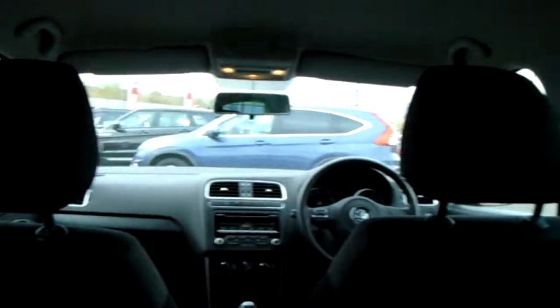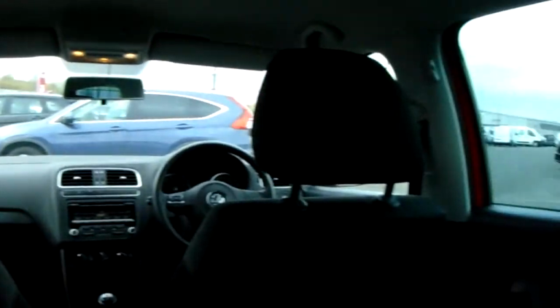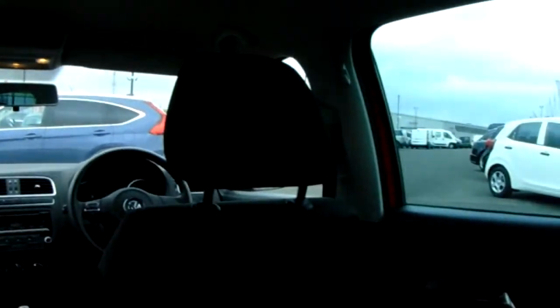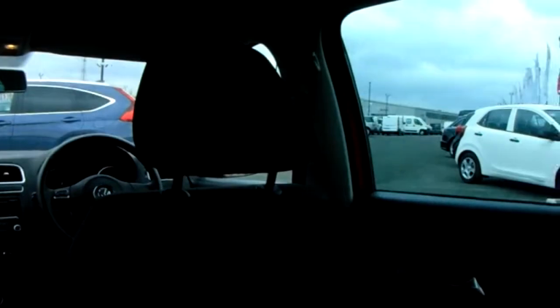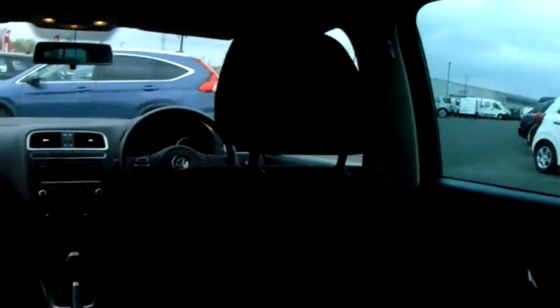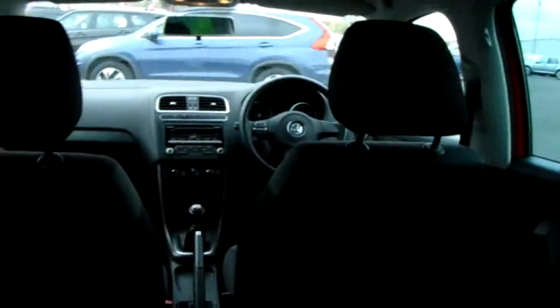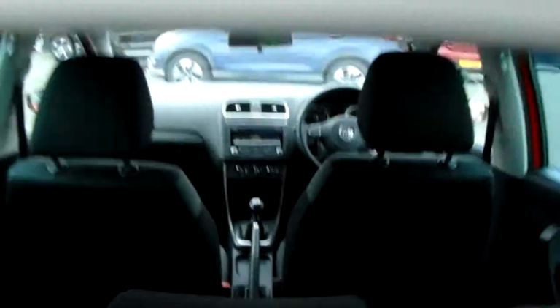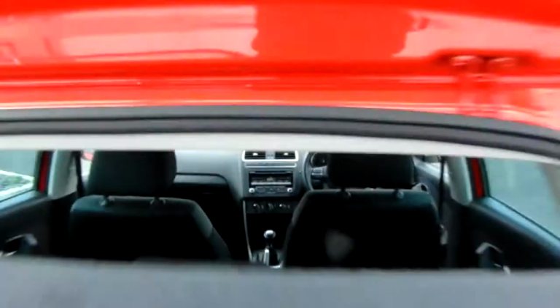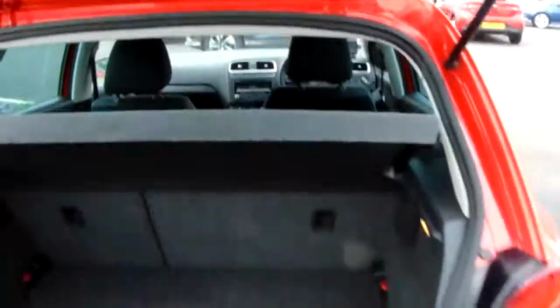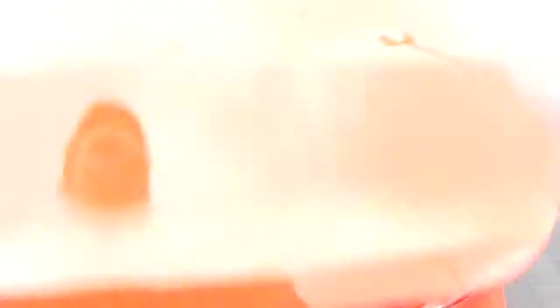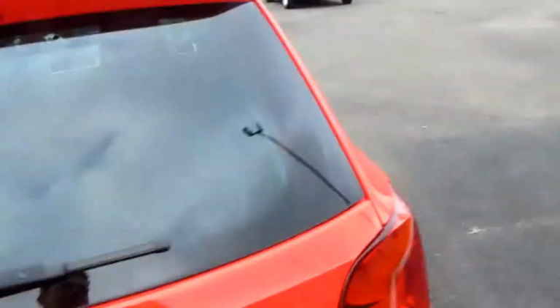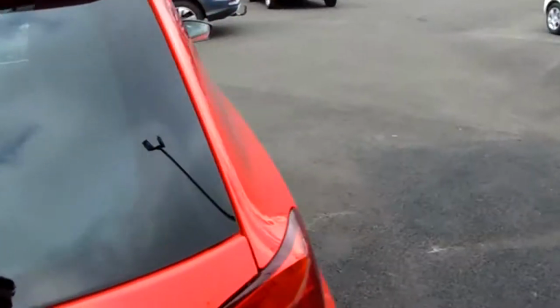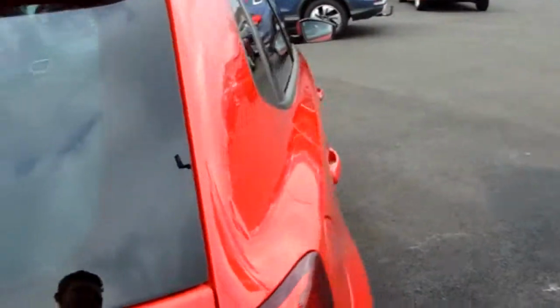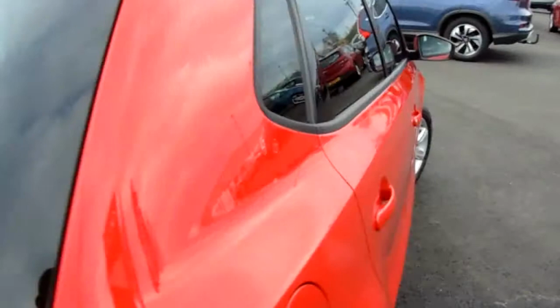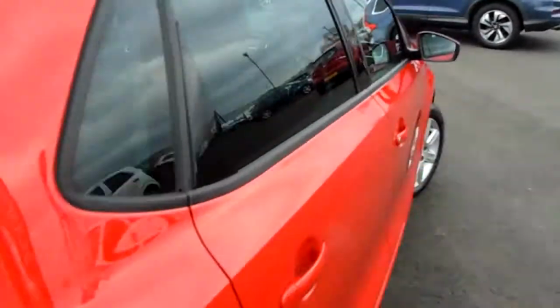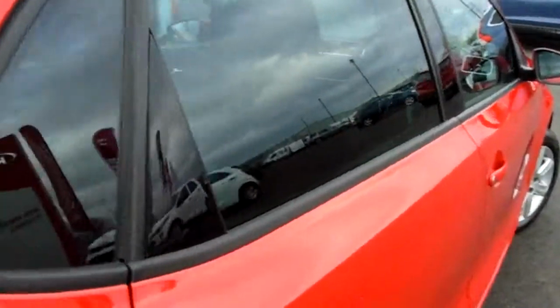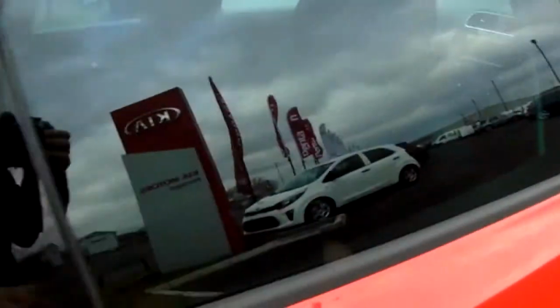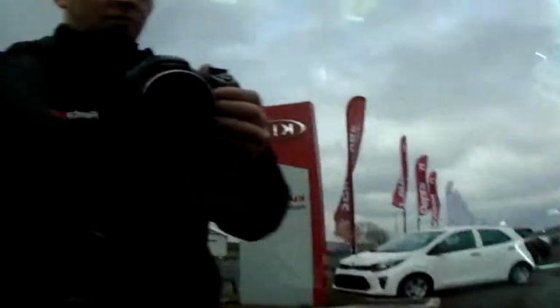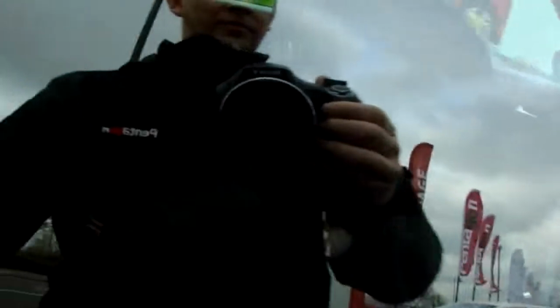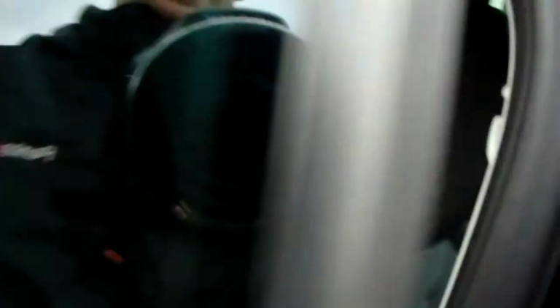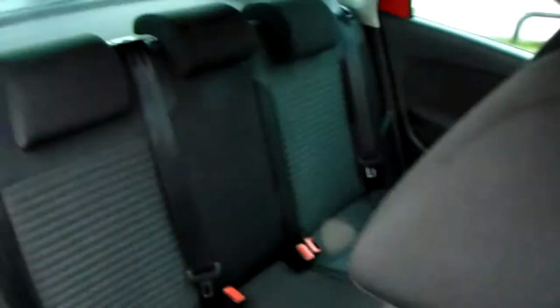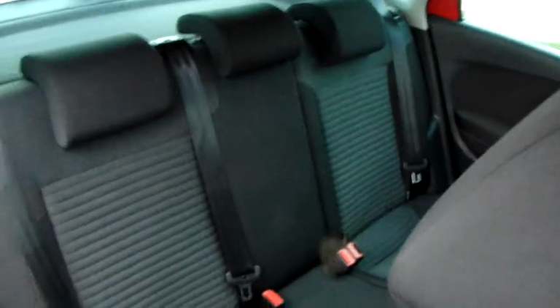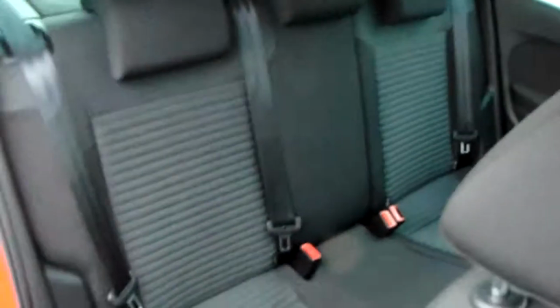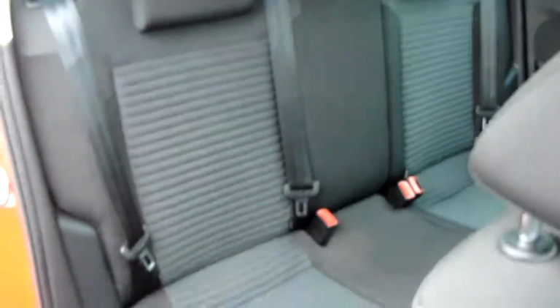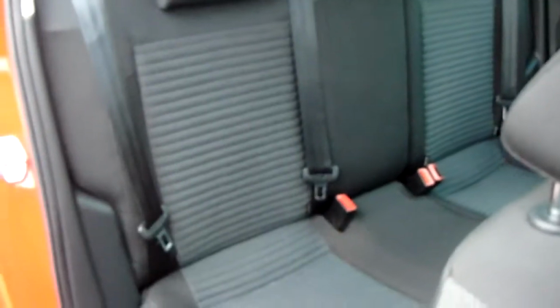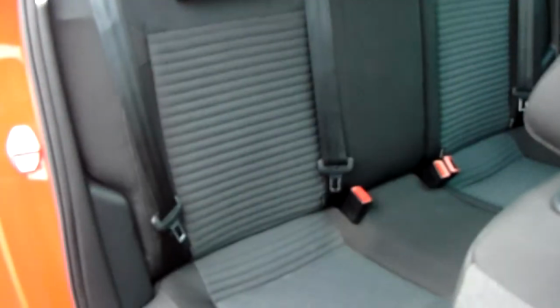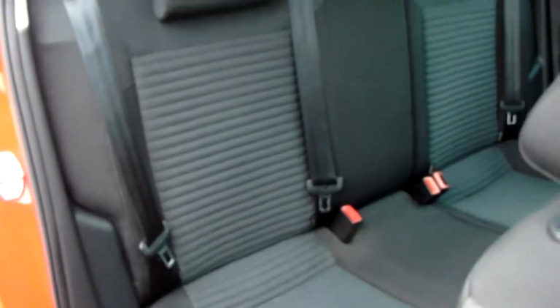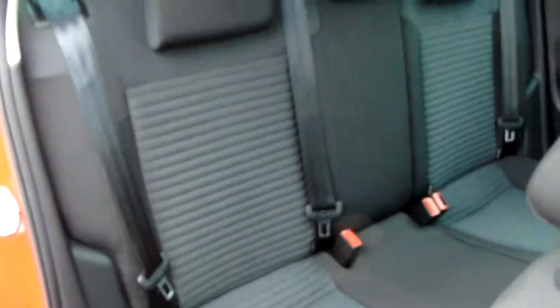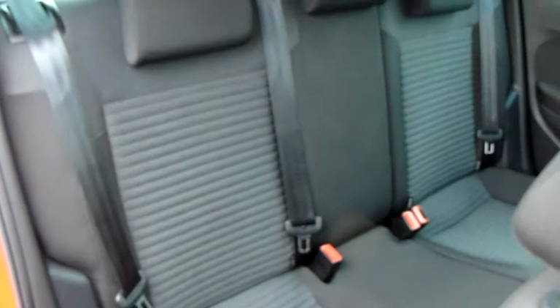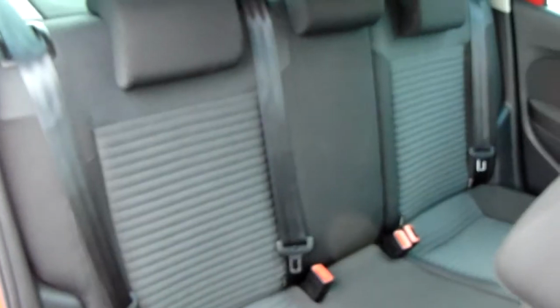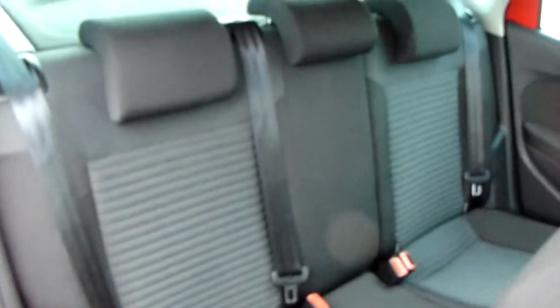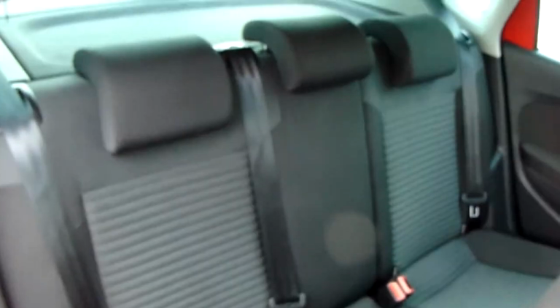There's fantastic cloth upholstery throughout the vehicle. You have ISOFIX tethers on the two outer seats, and a generous third seat in the middle.